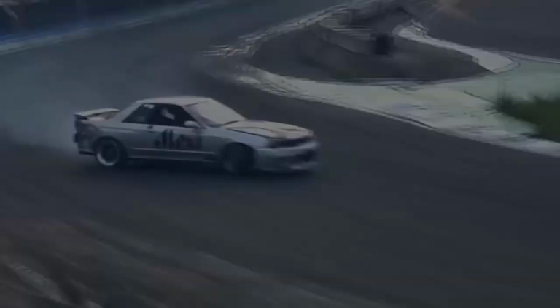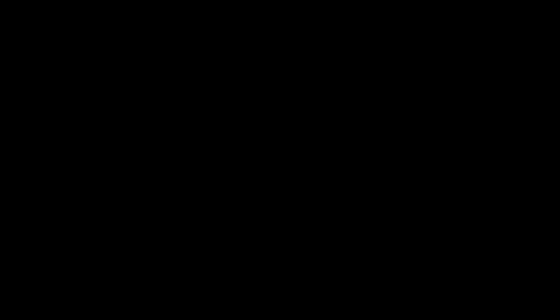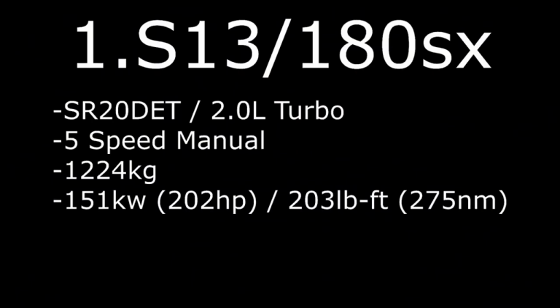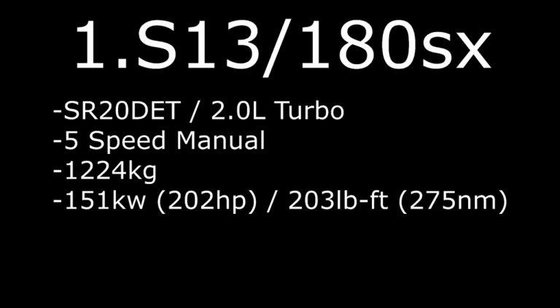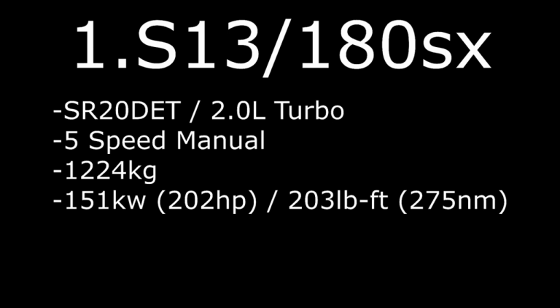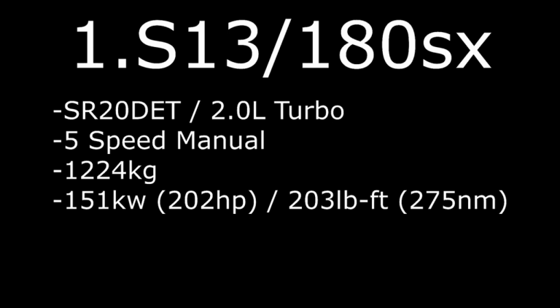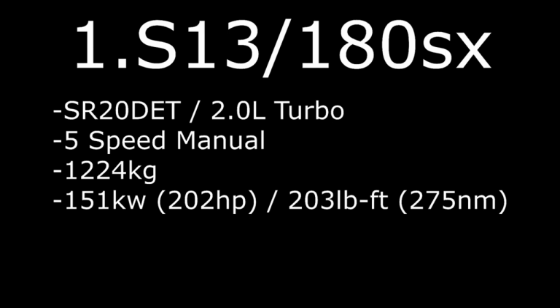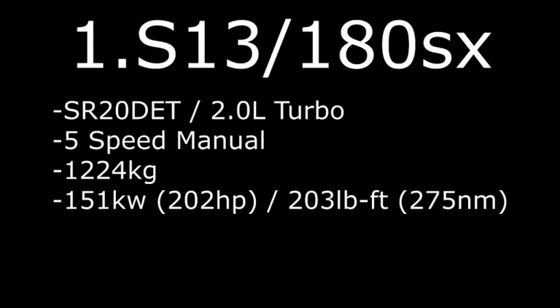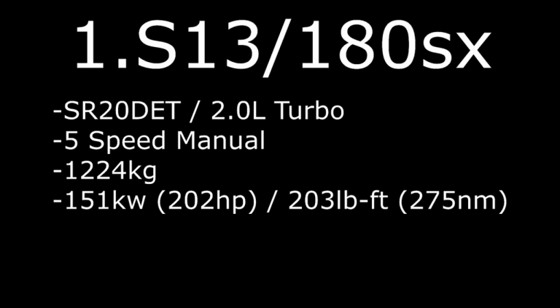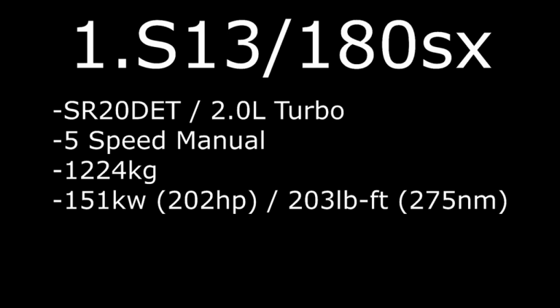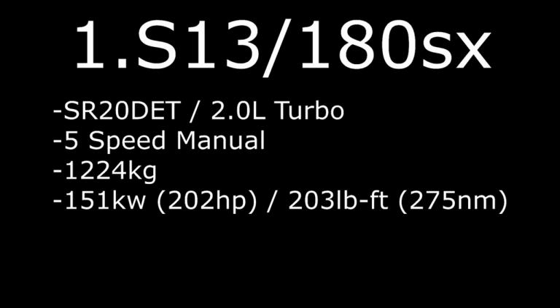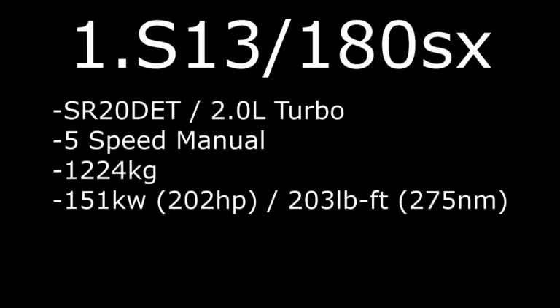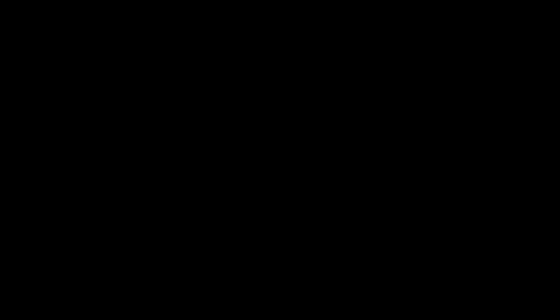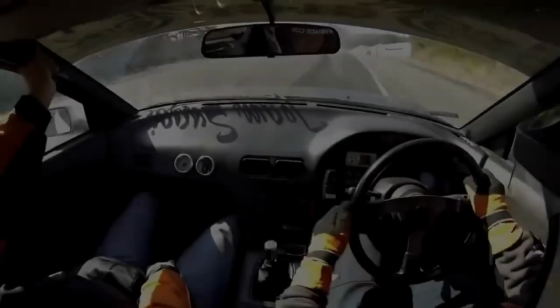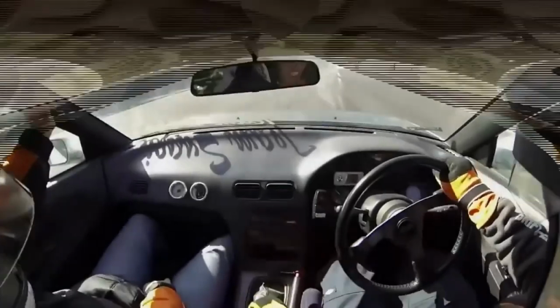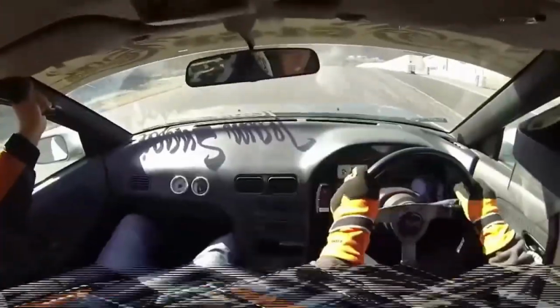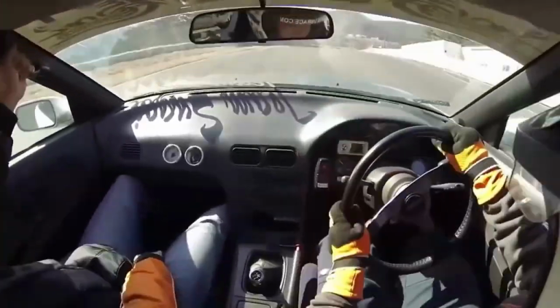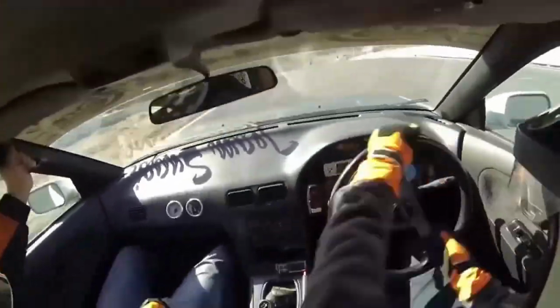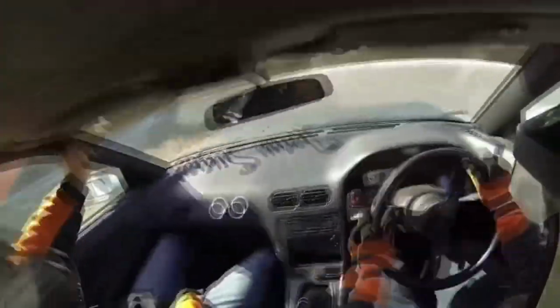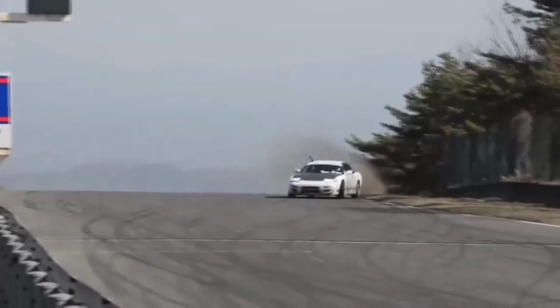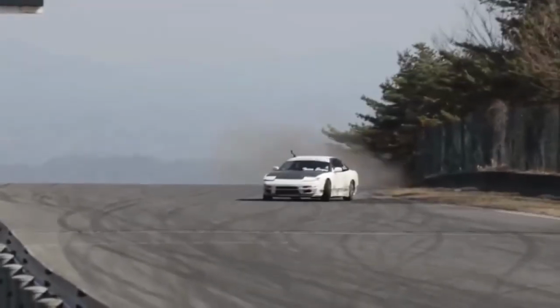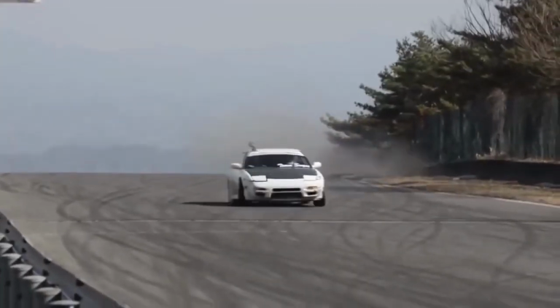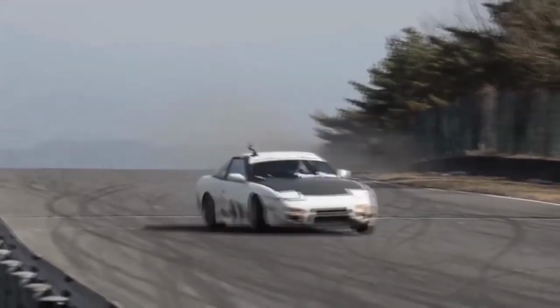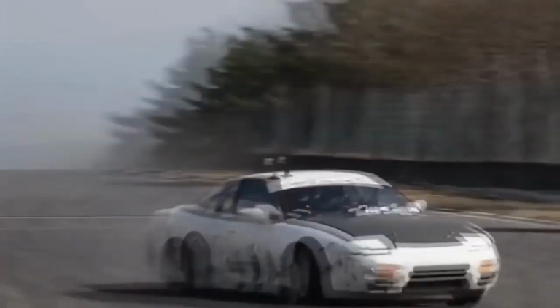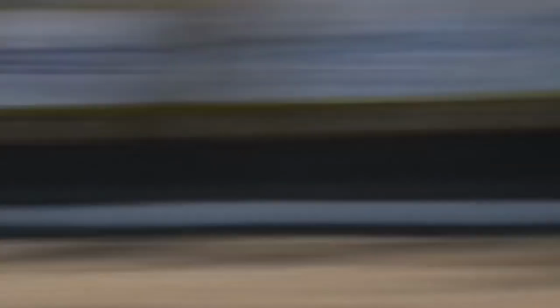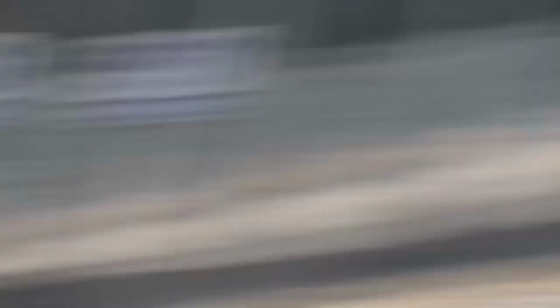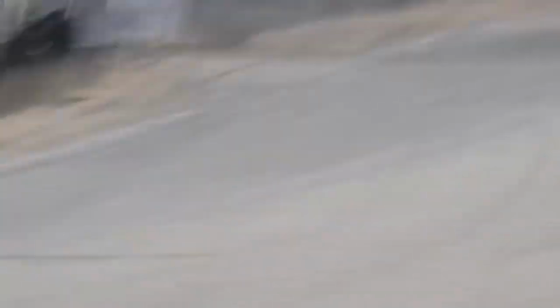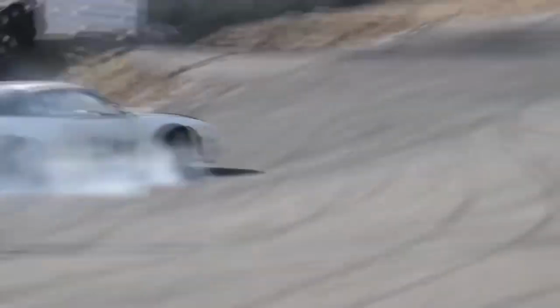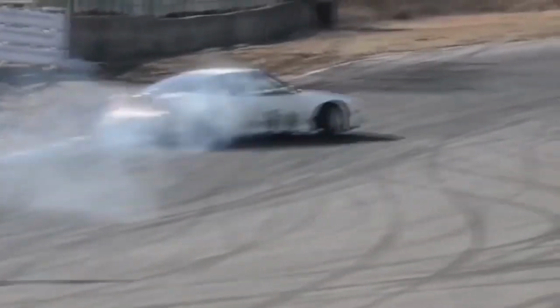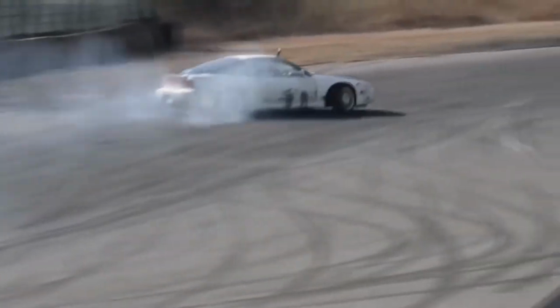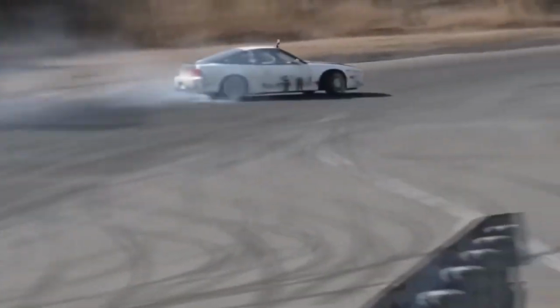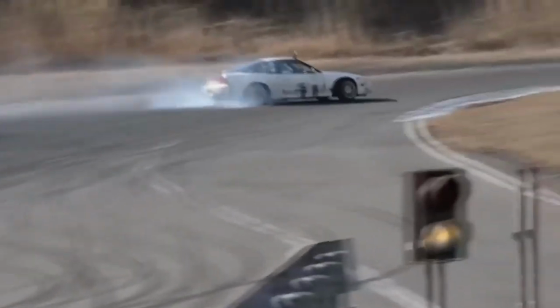Number 1: S13 180SX SR20DET 2.0L turbo, 5-speed manual, weight 1224kg with 151kW, 202hp, and 275Nm of torque.